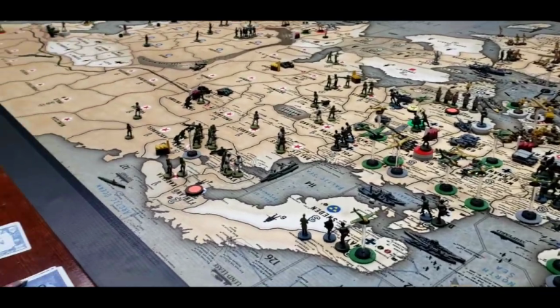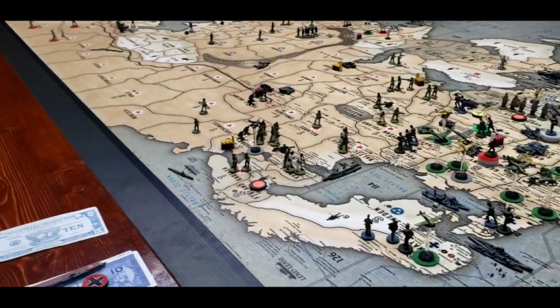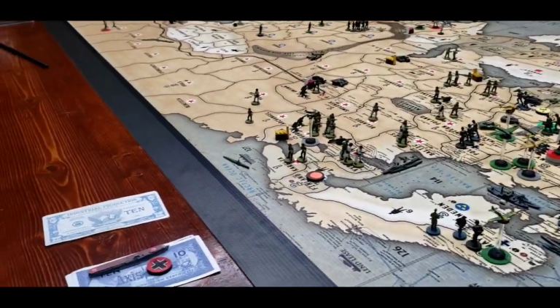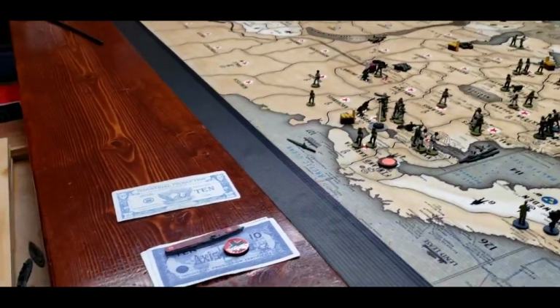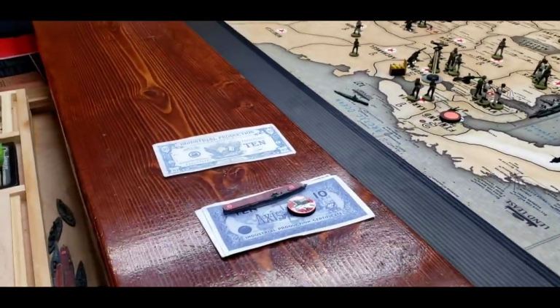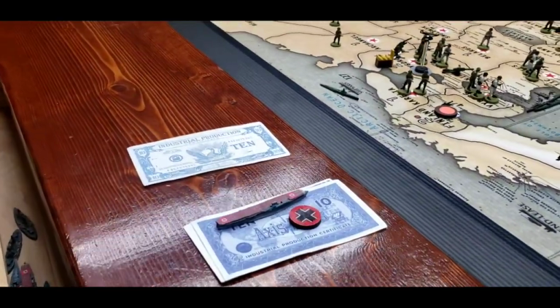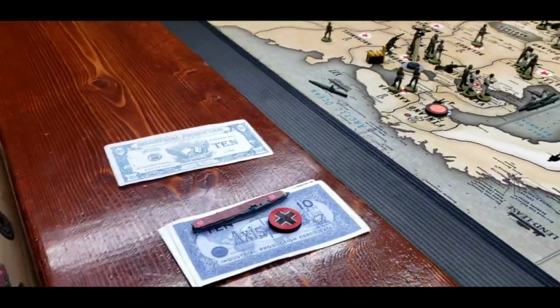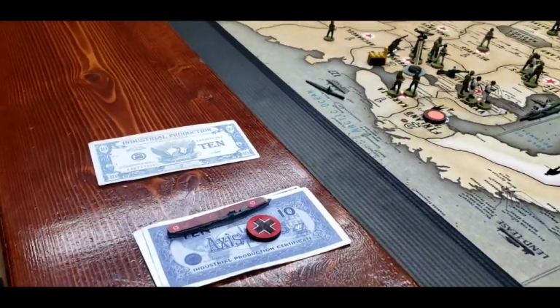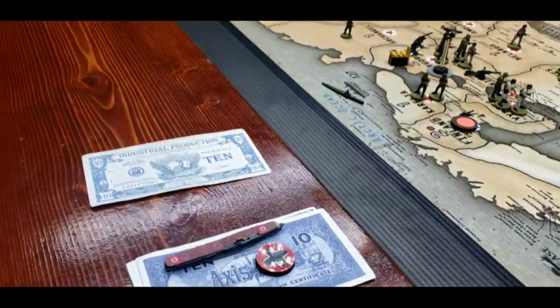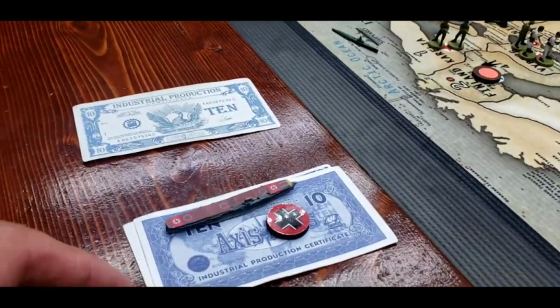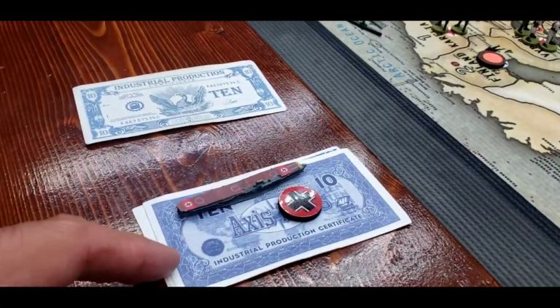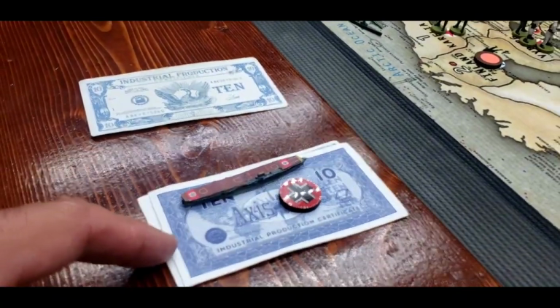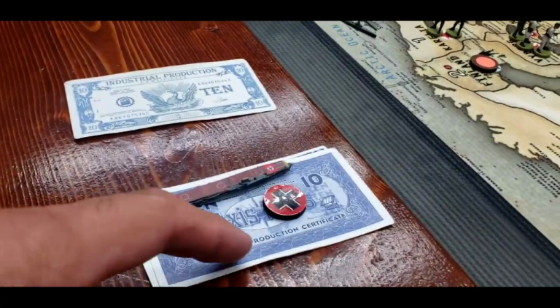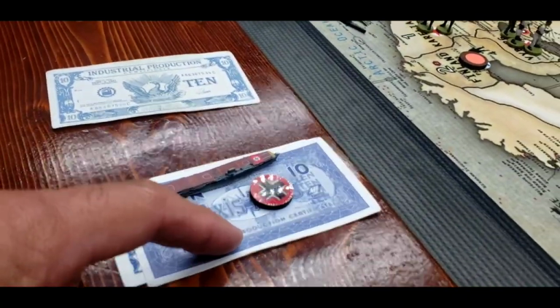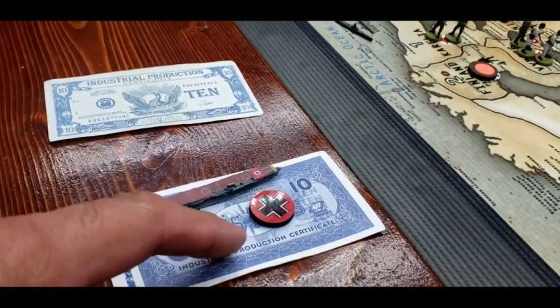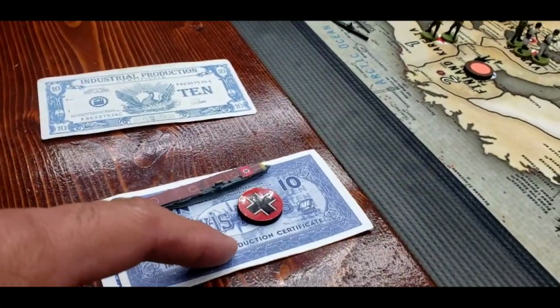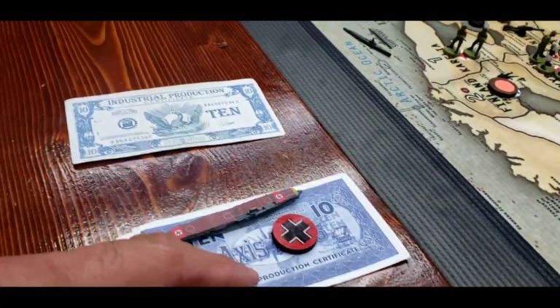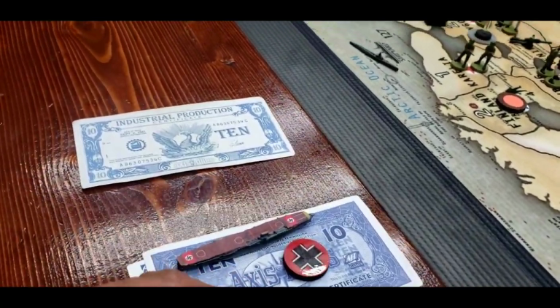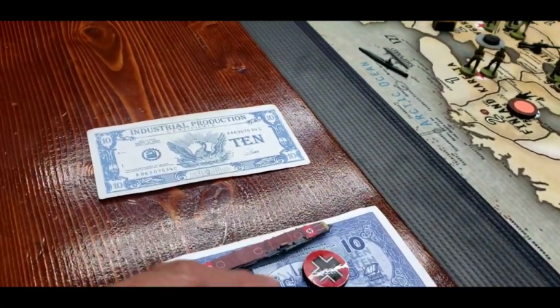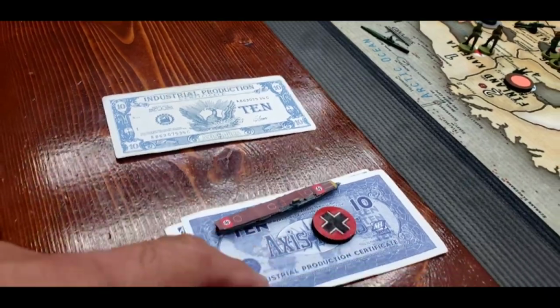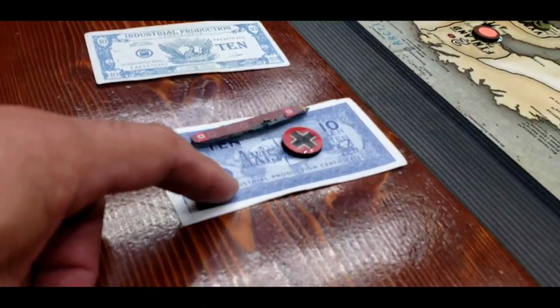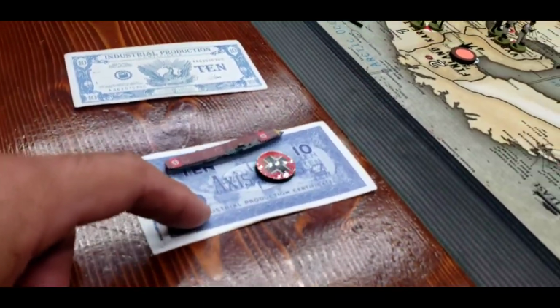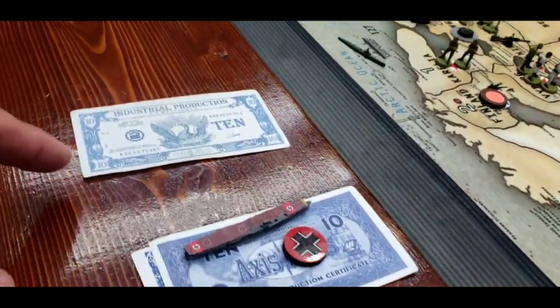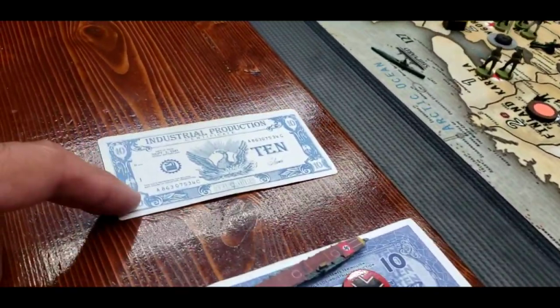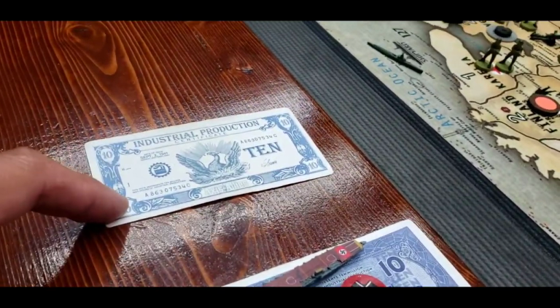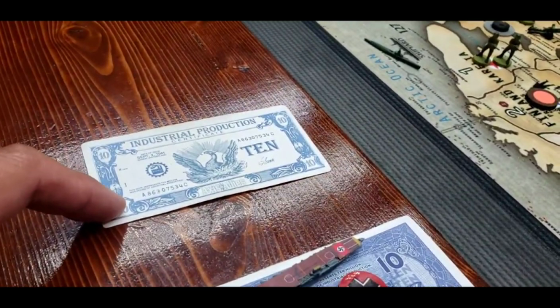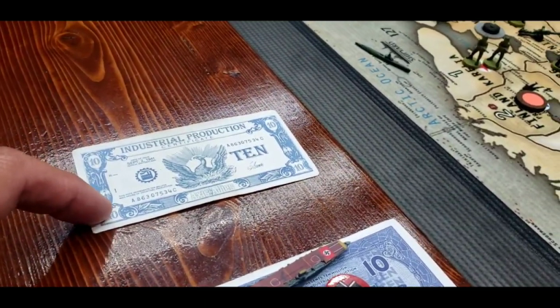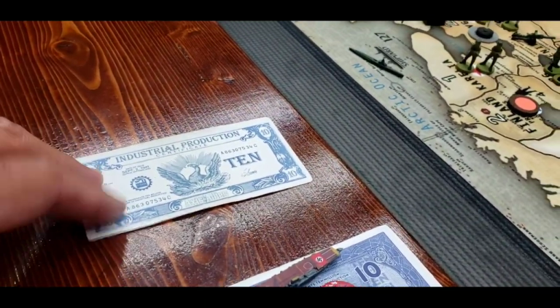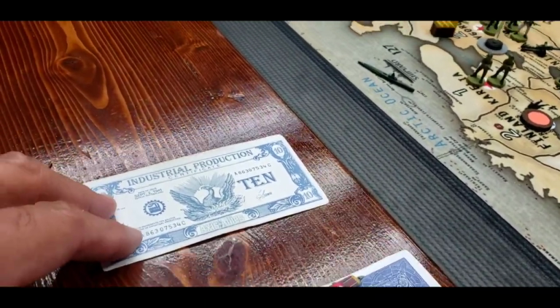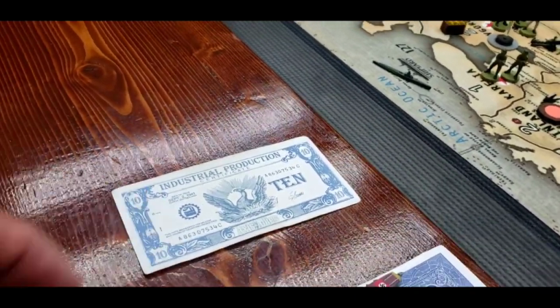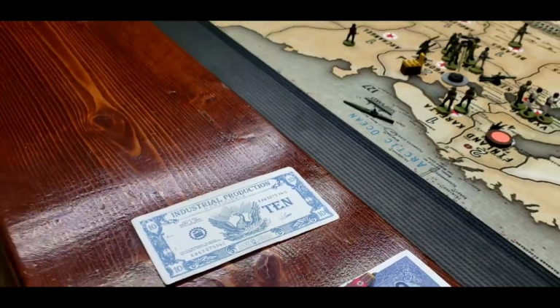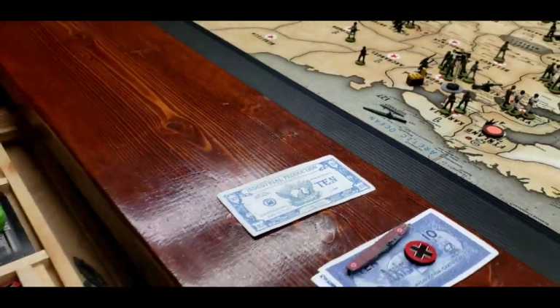Germany starts this game with 30 IPCs. Germany will be buying one aircraft carrier and one weapons technological development for round two, for a total of 20 IPCs. Germany will be carrying over a total of 10 IPCs.